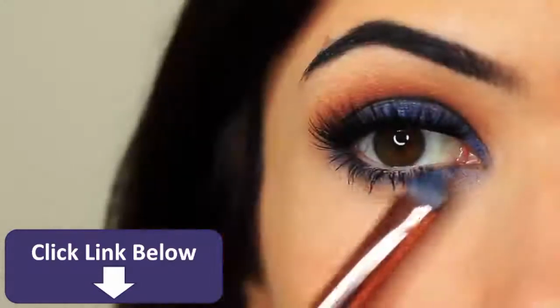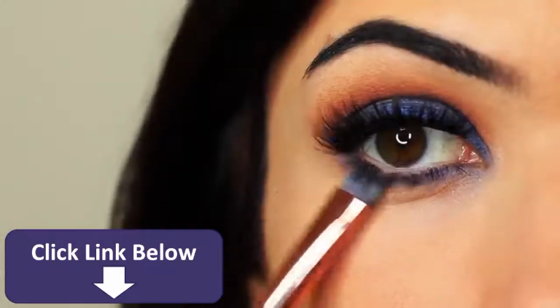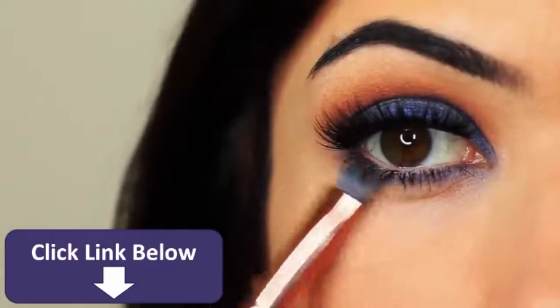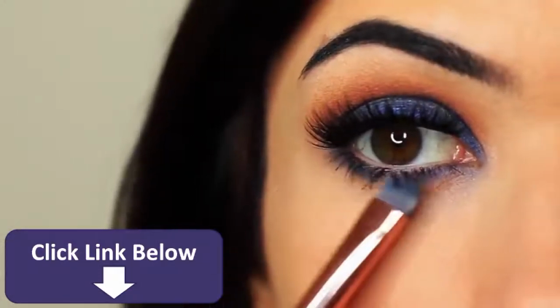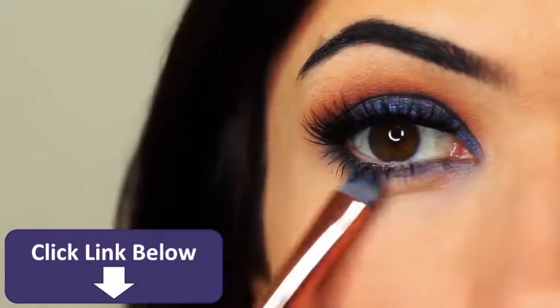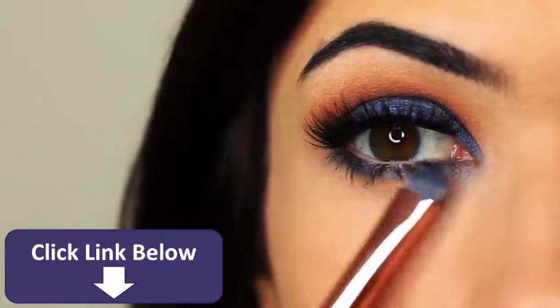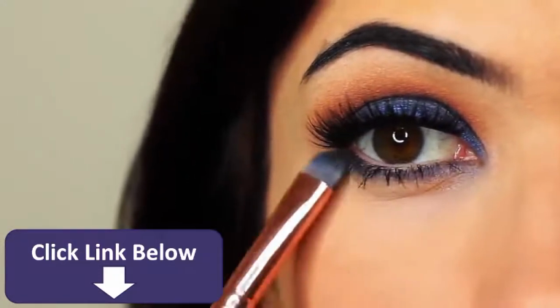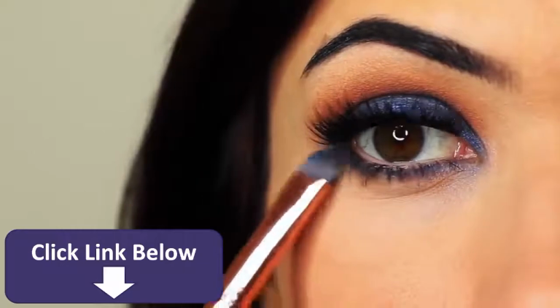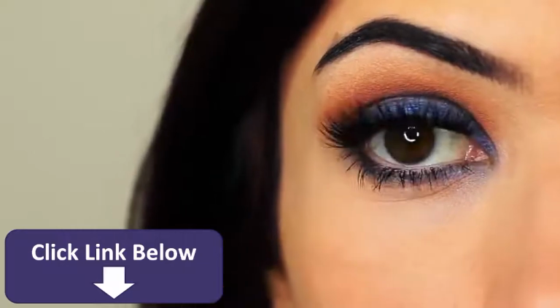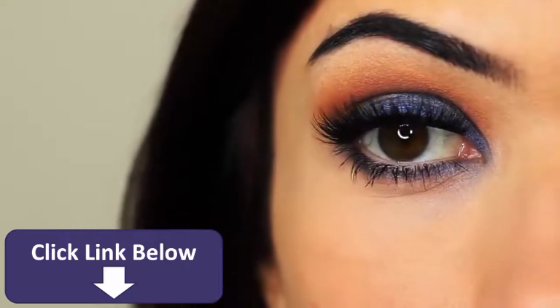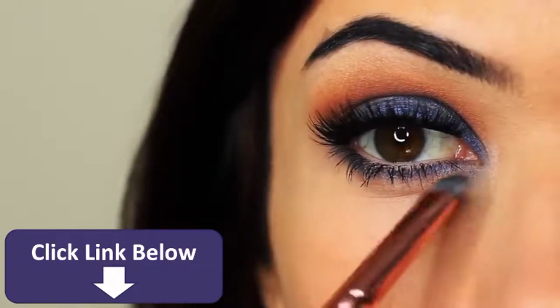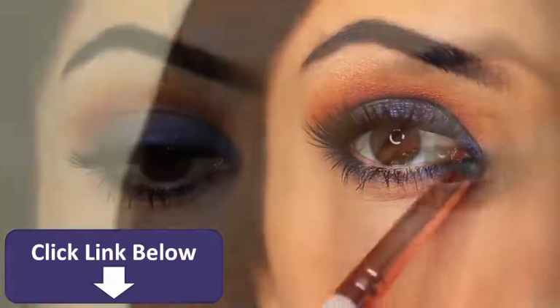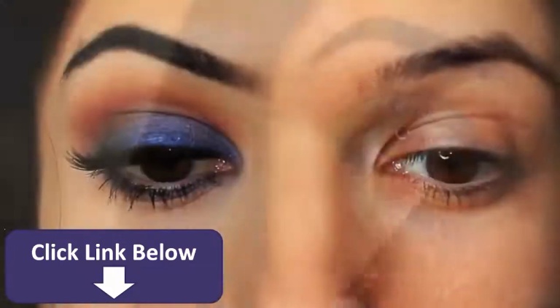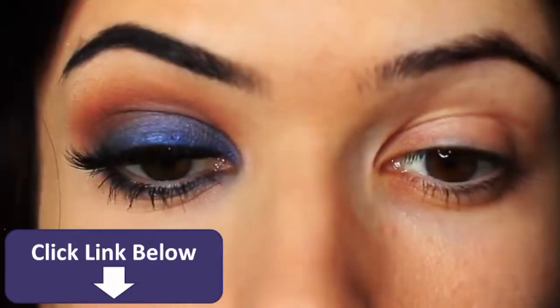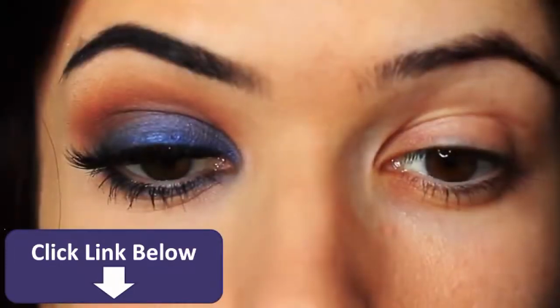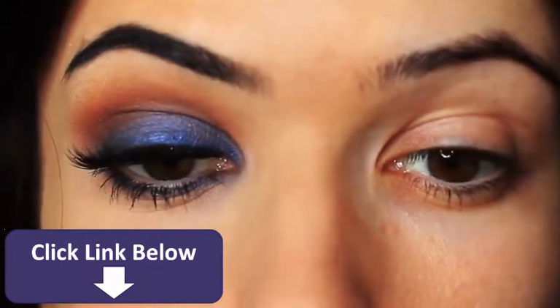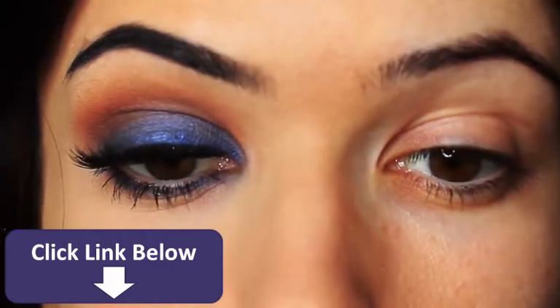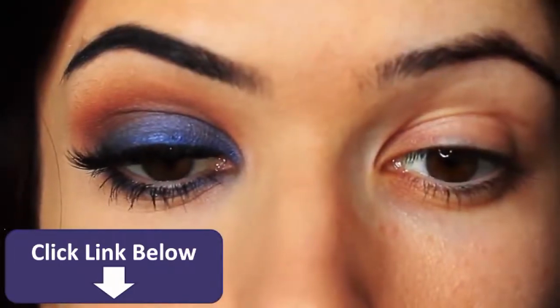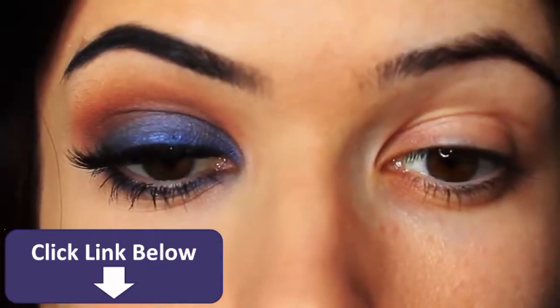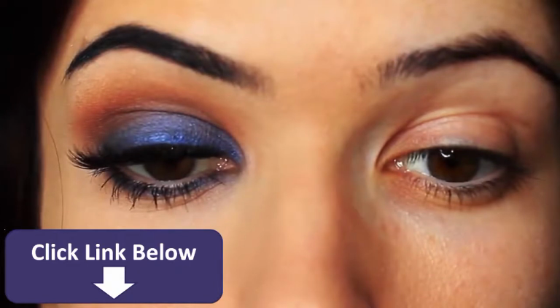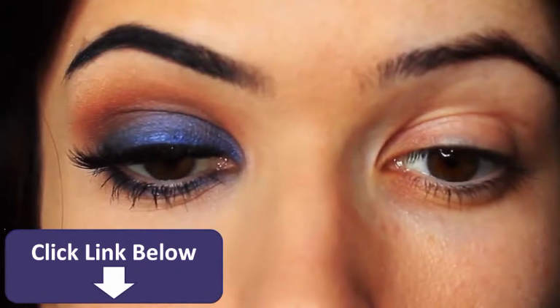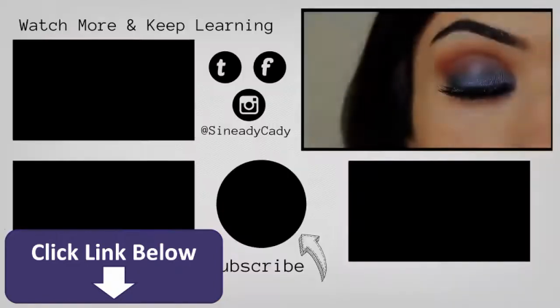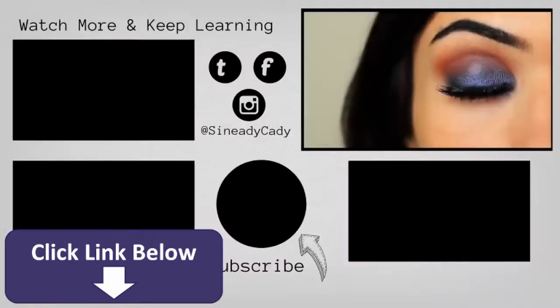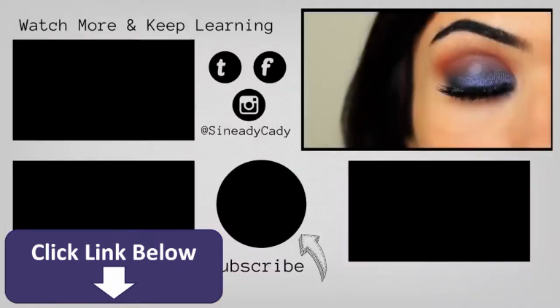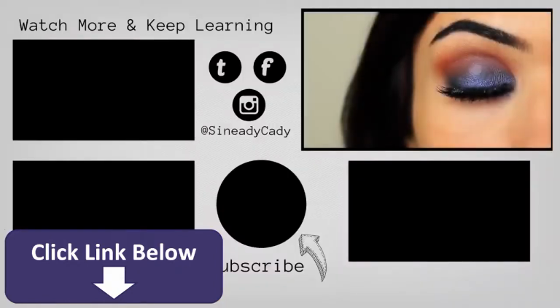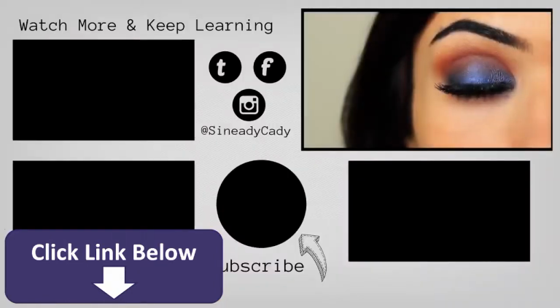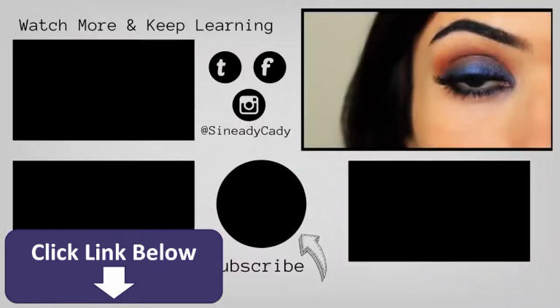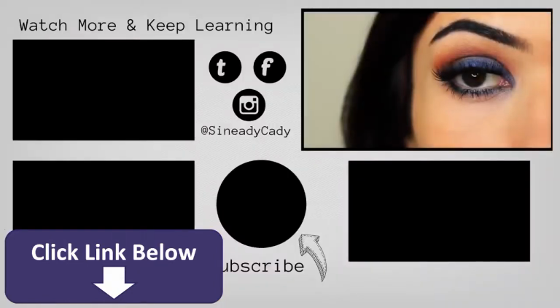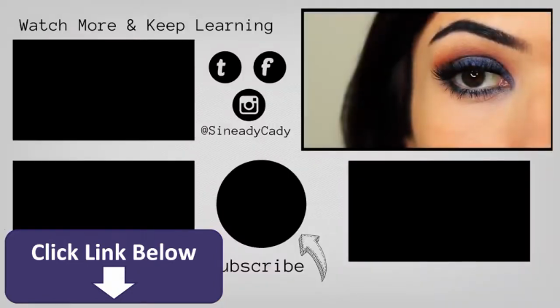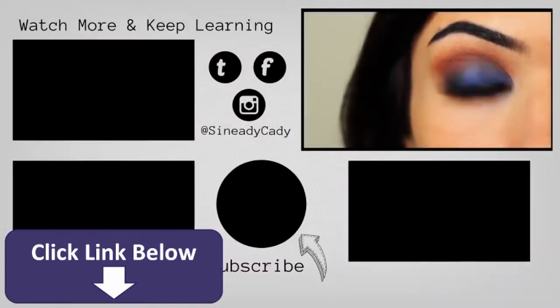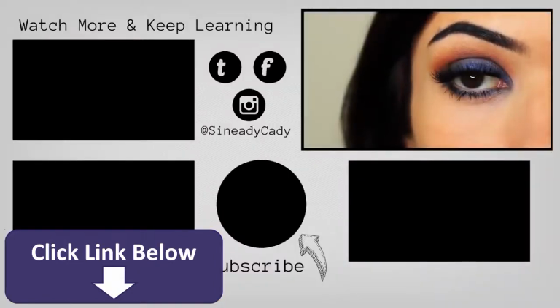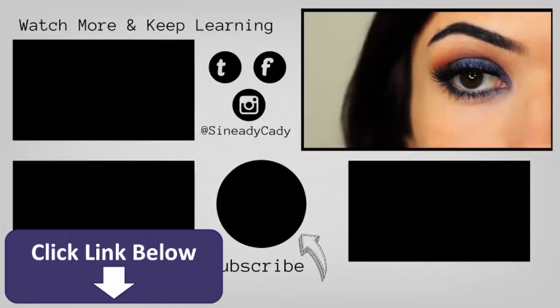I also took that lid shade and applied it underneath the eyes as well. And that is the finished look — a little bit different for me, but I hope you guys enjoyed this one. If you have any more requests, definitely let me know in the comment section. Hit that subscribe button if you're new here.